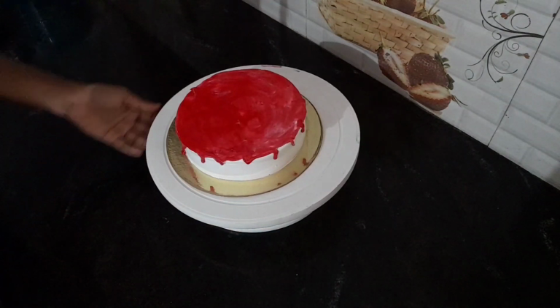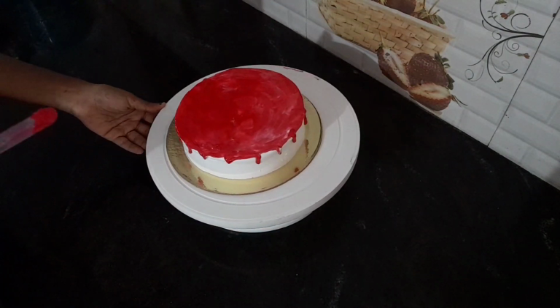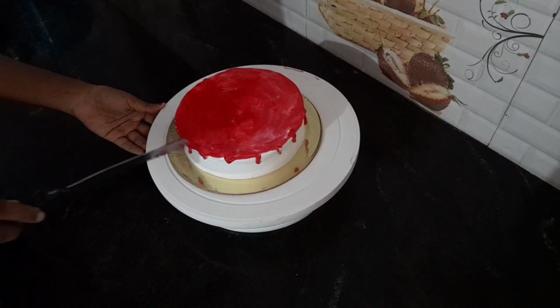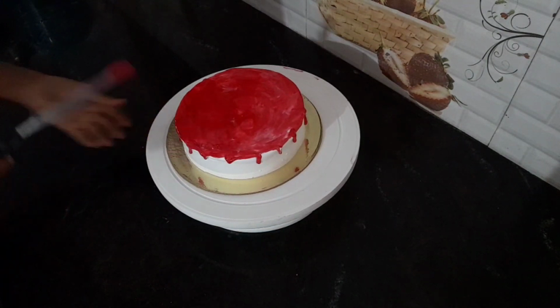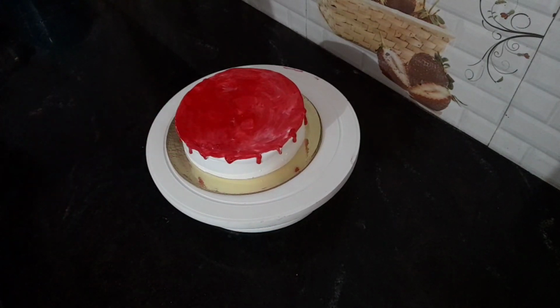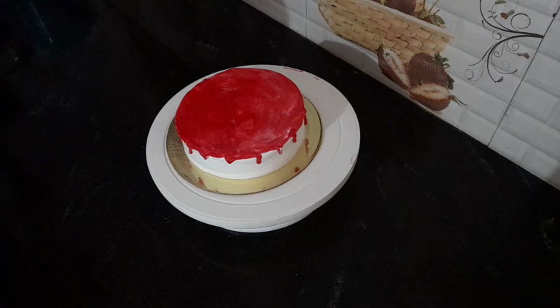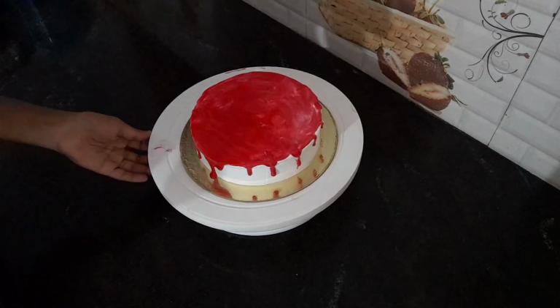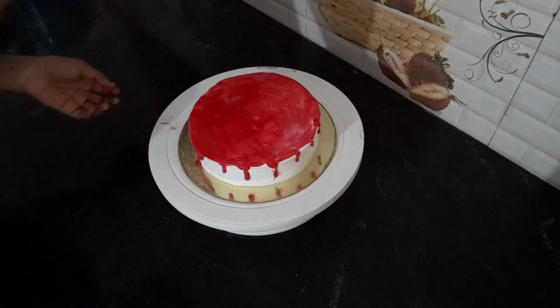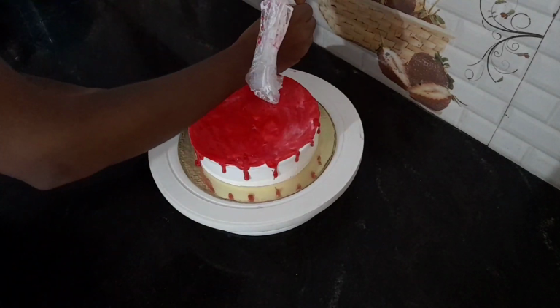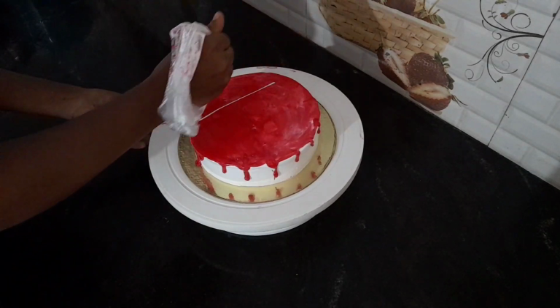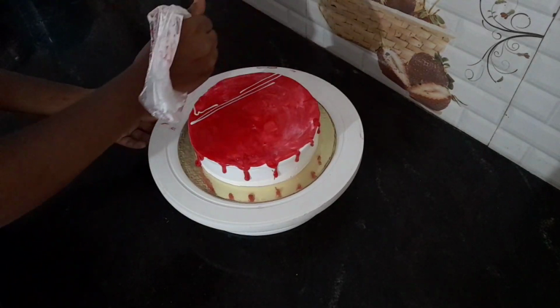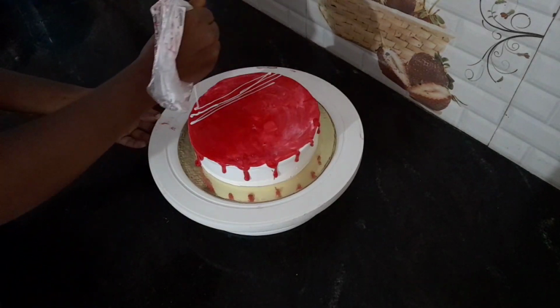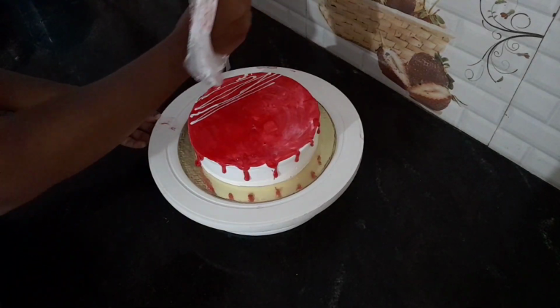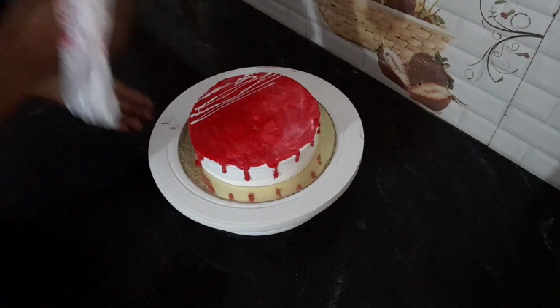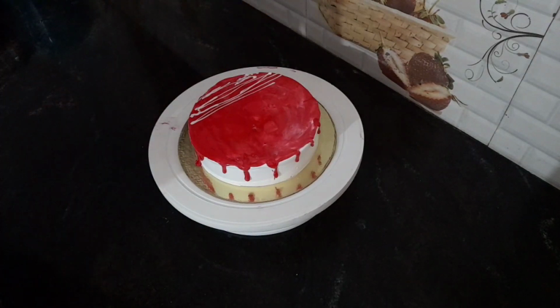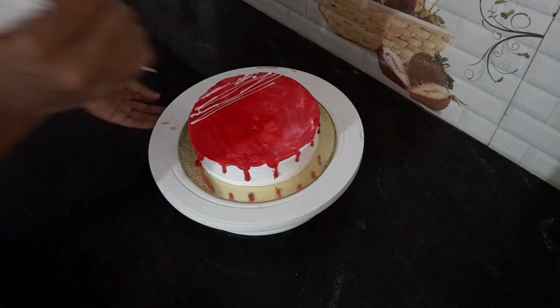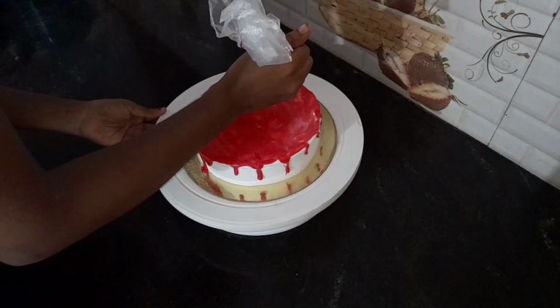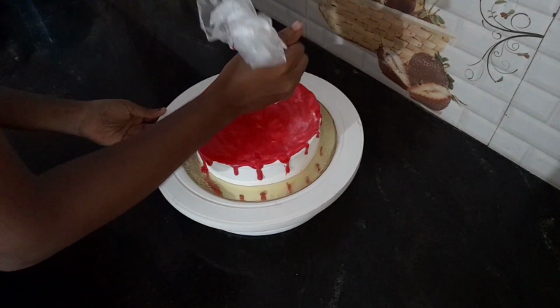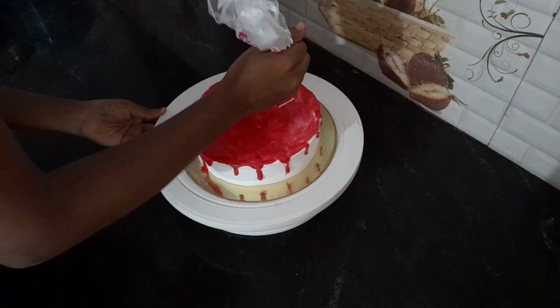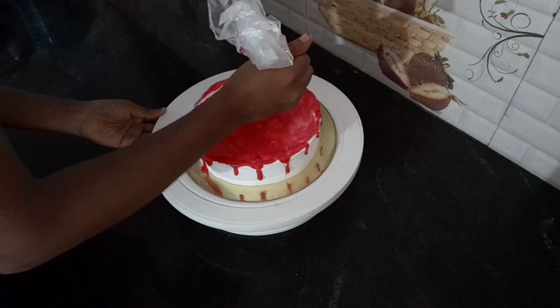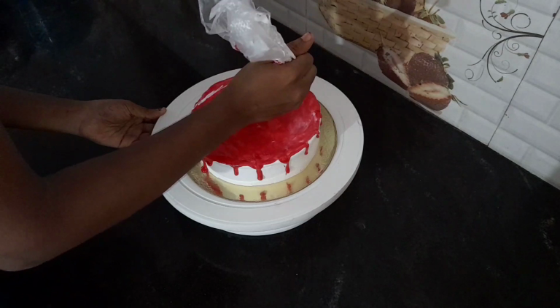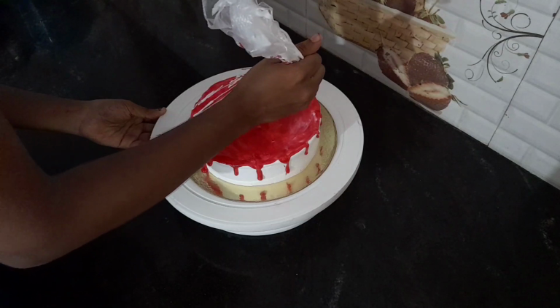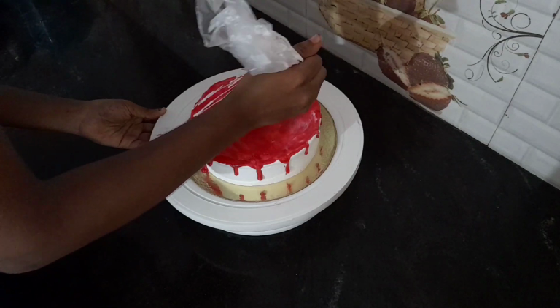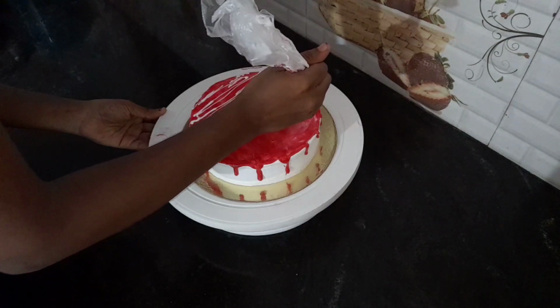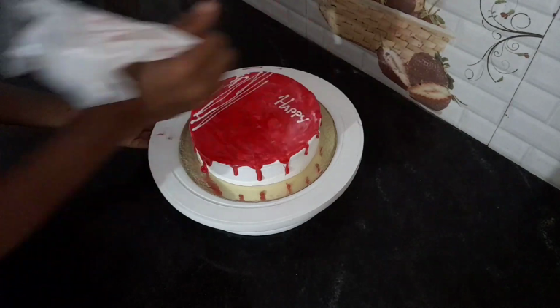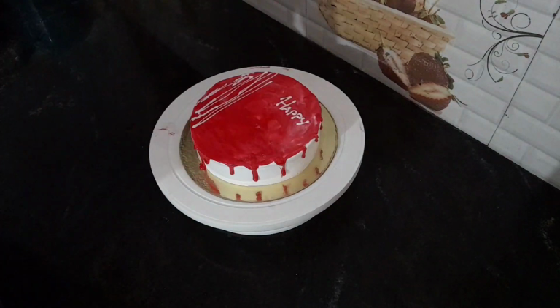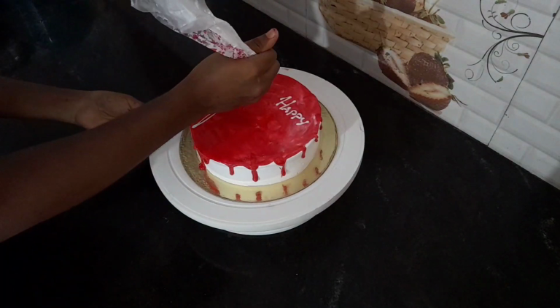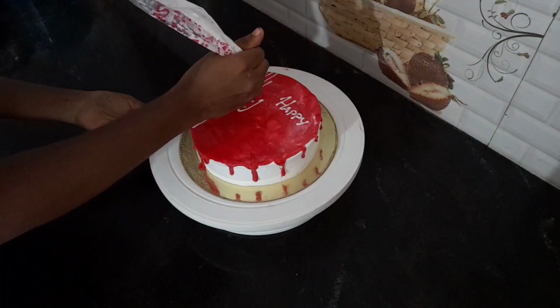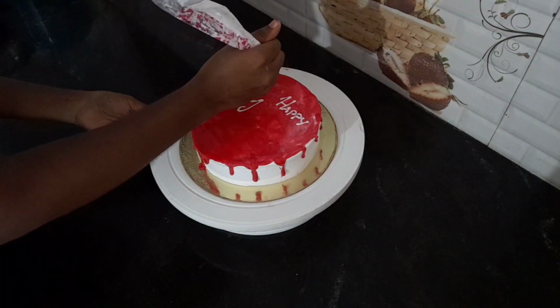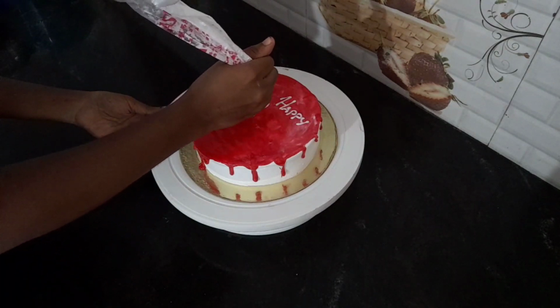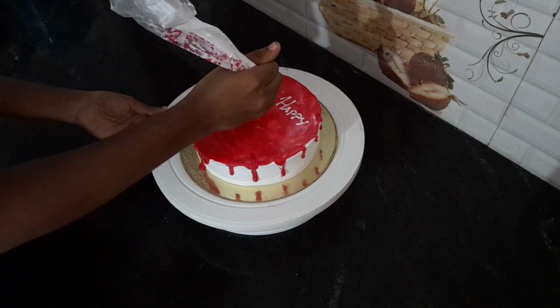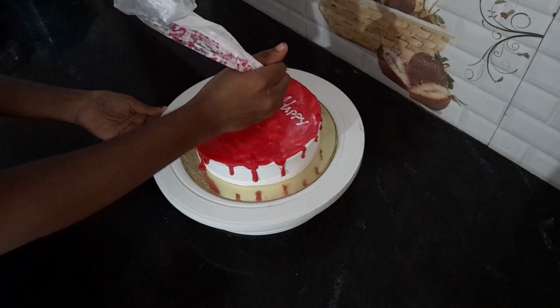You can put the cream on the side. At the bottom, we put icing on the bottom. After about one and a half hours, it is fine and it is dripping.